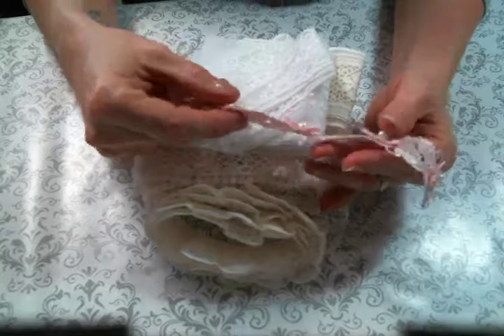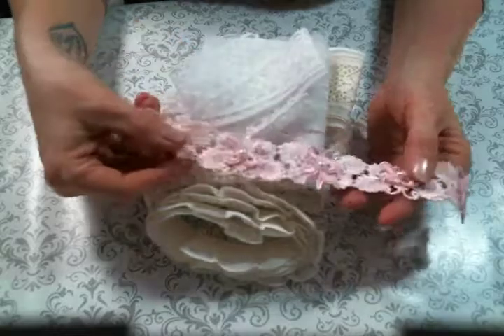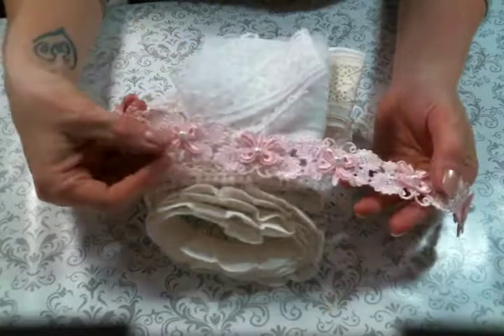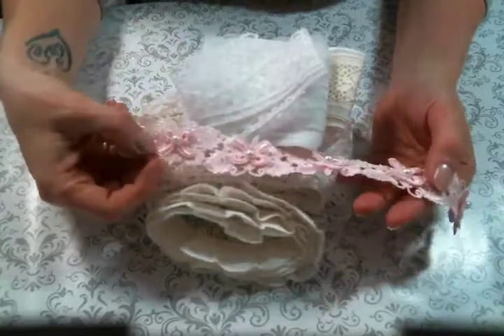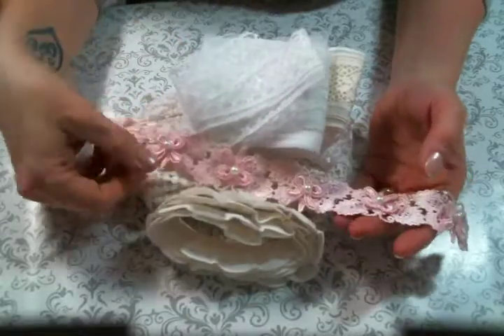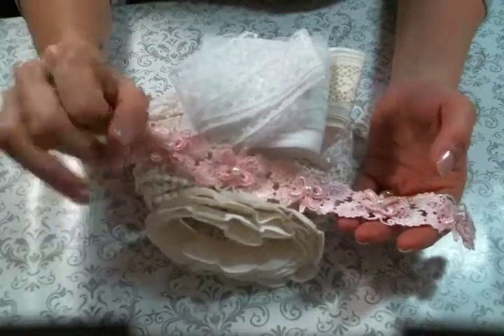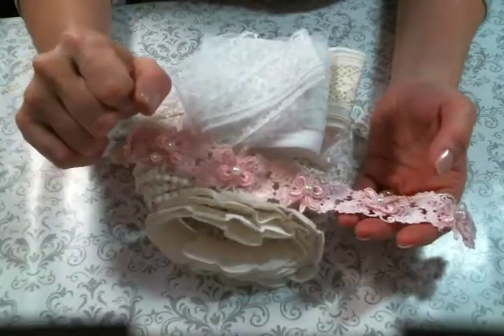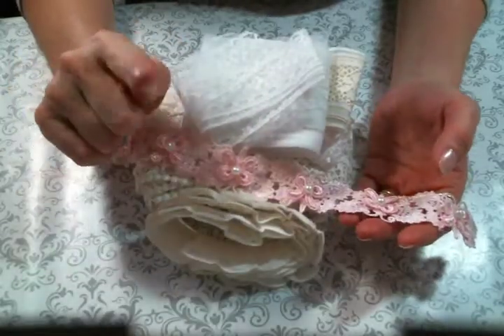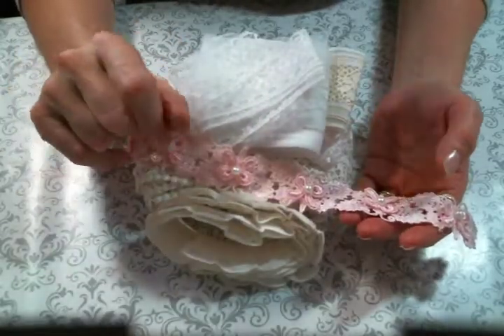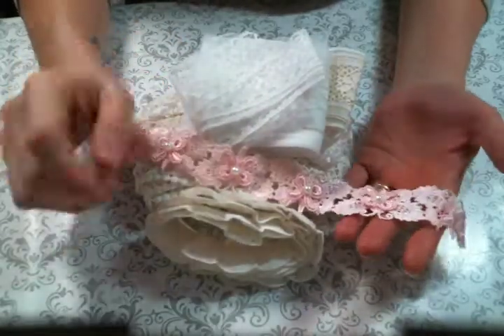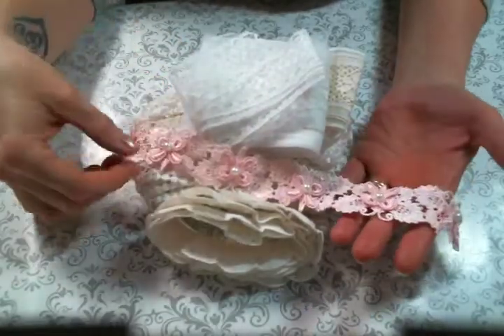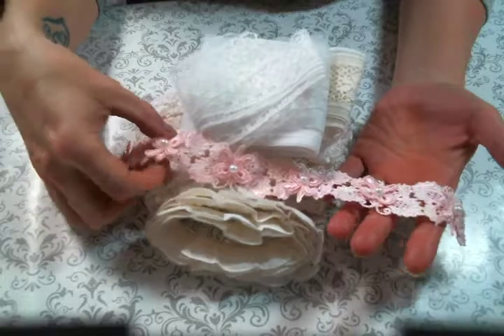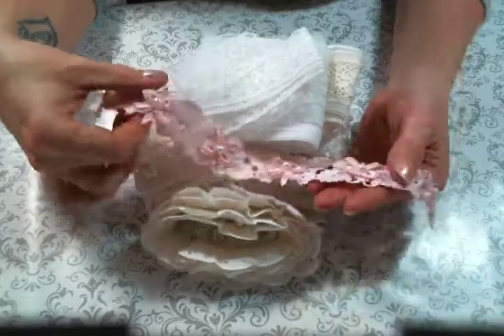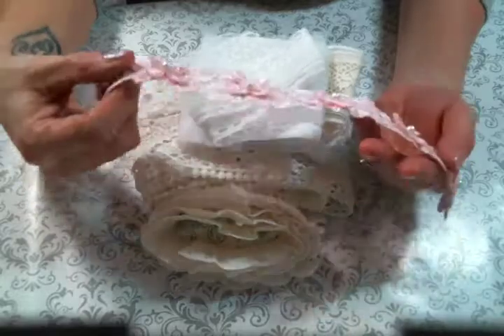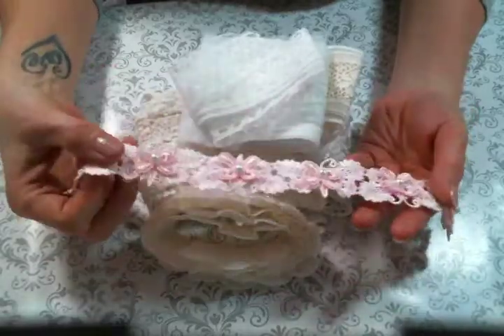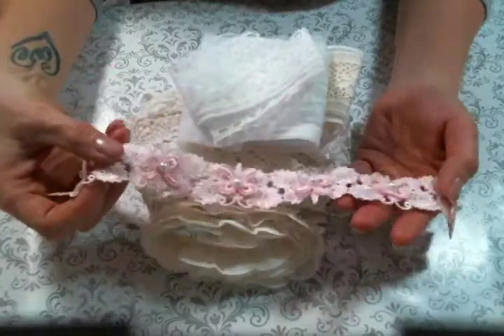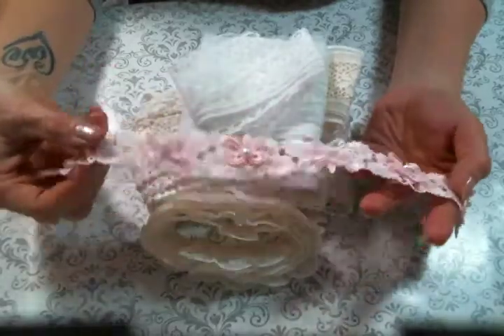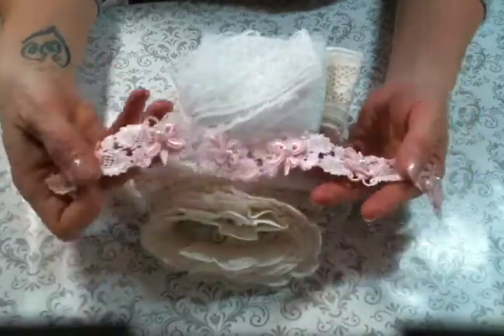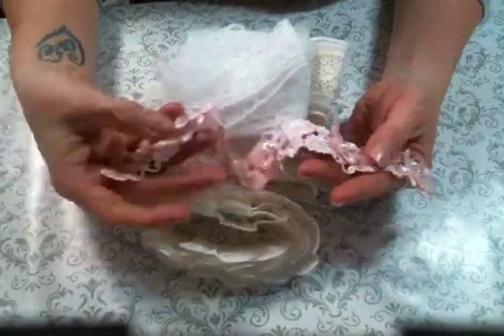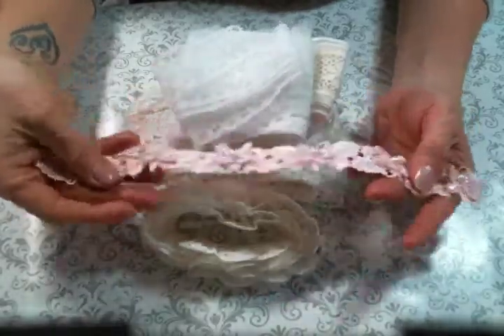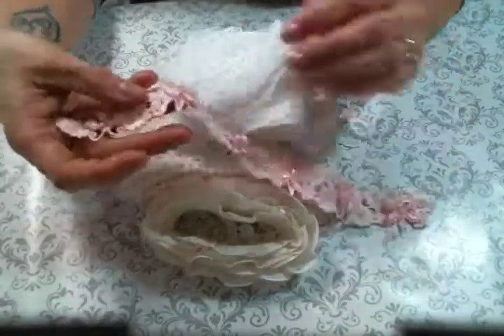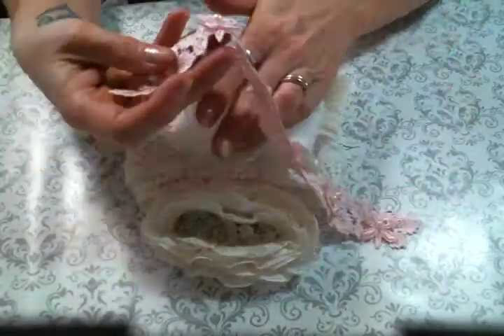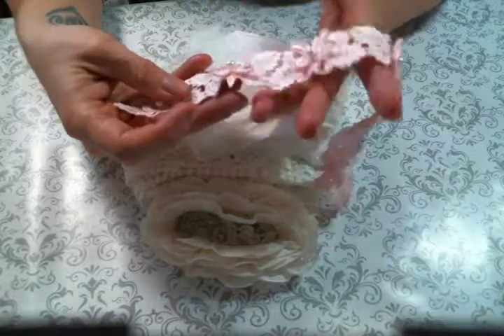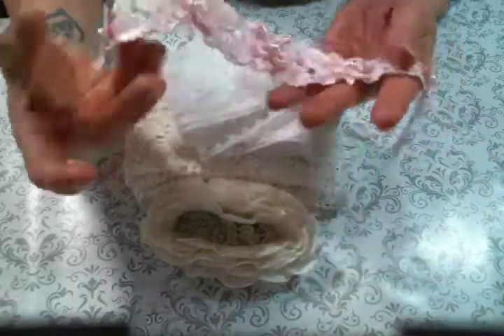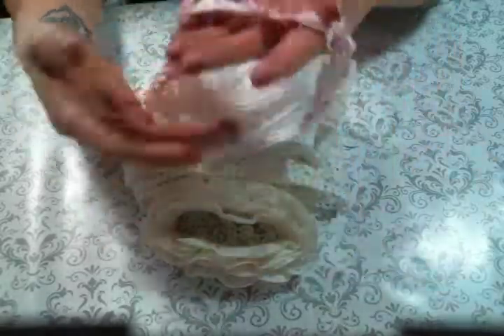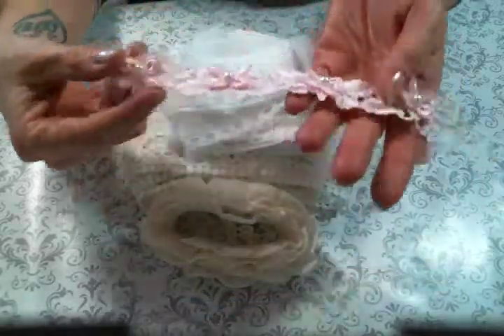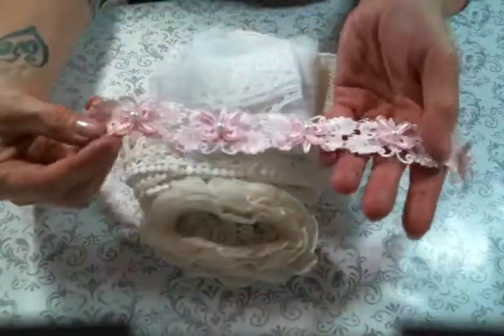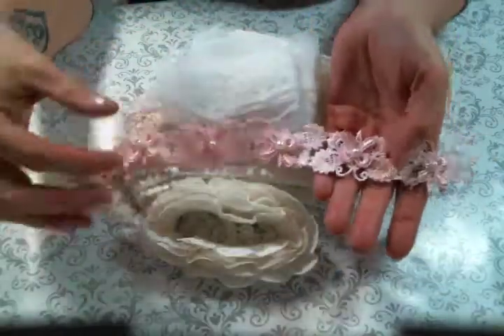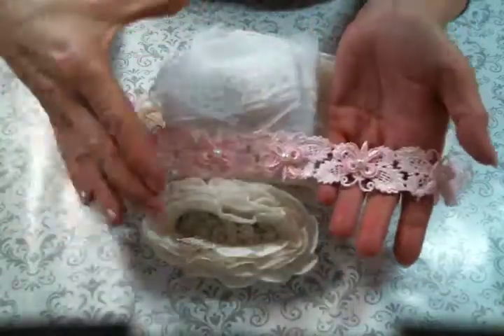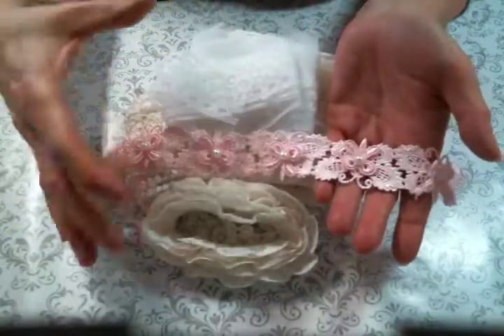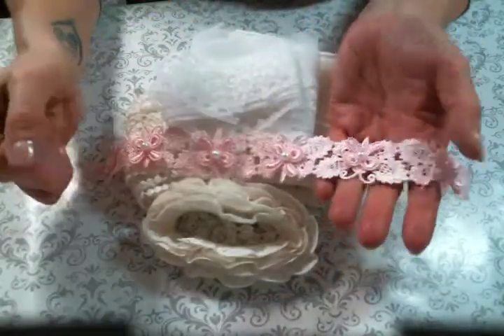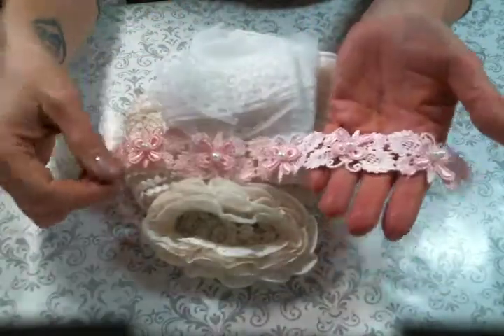Hi everyone! Amy Love here back to share with you some yummy goodies from Angel Dream Crafts Kim on Etsy. I will put the link to her store below so that you can go over and get you some of the beautiful yumminess.